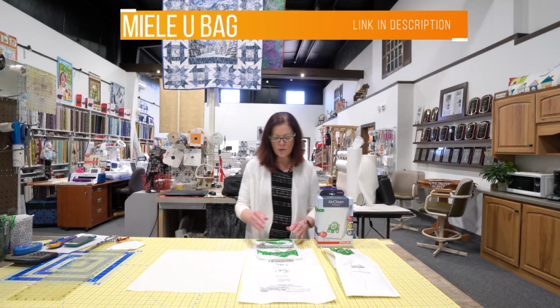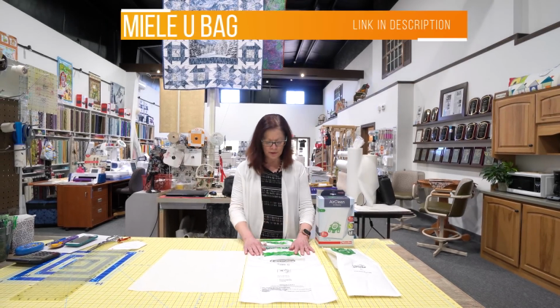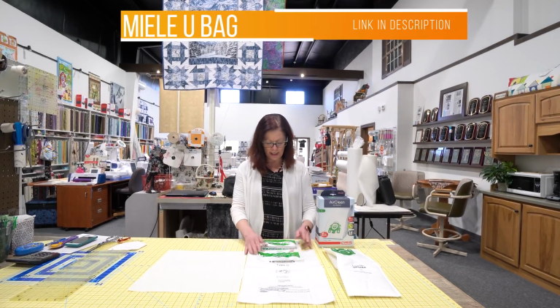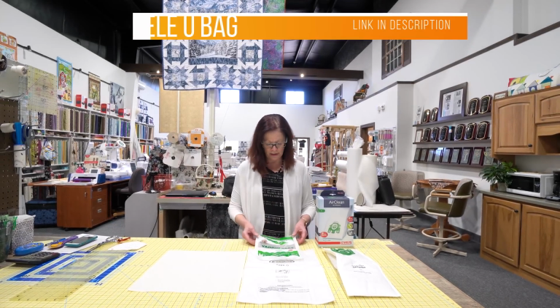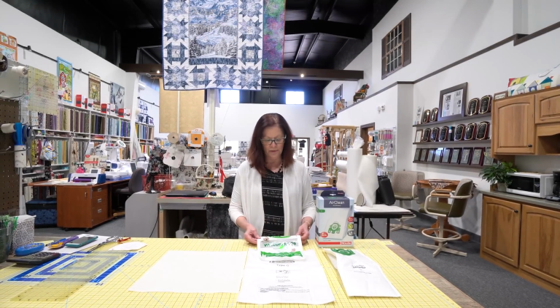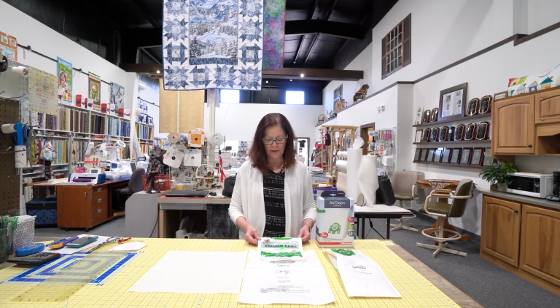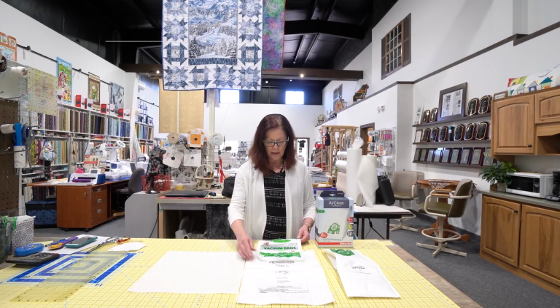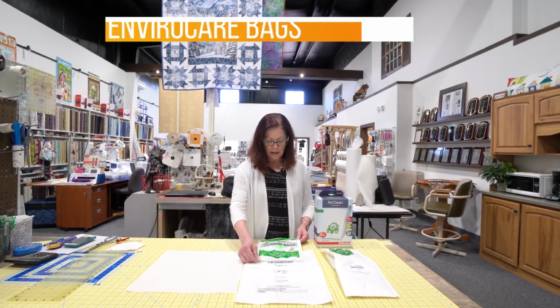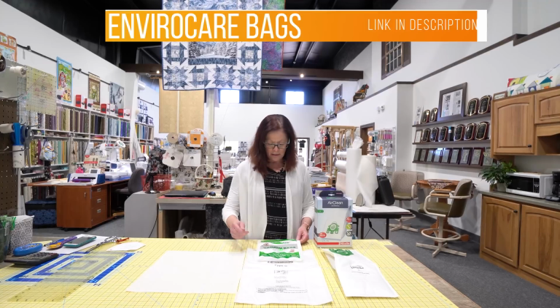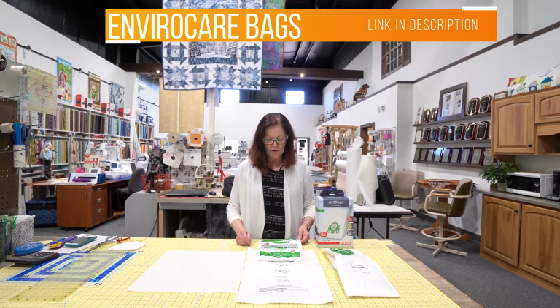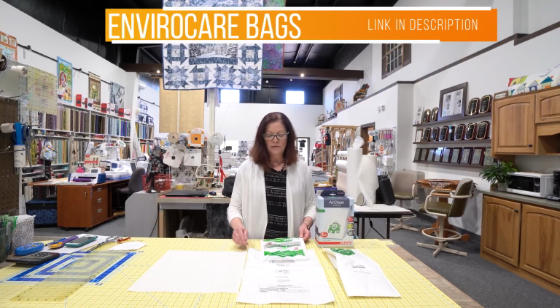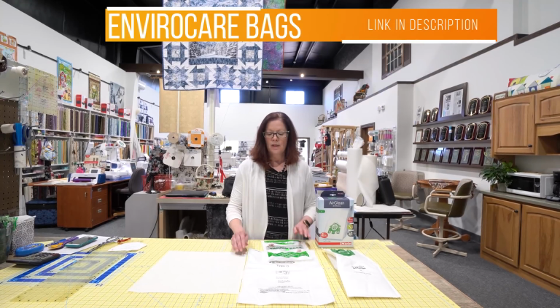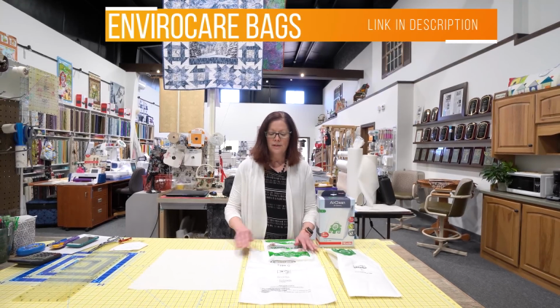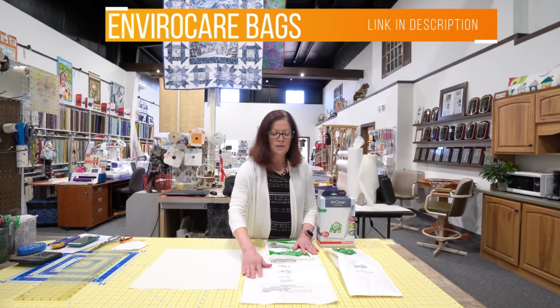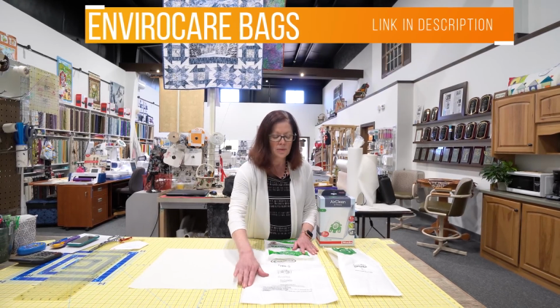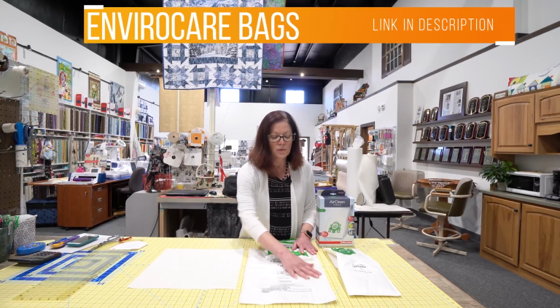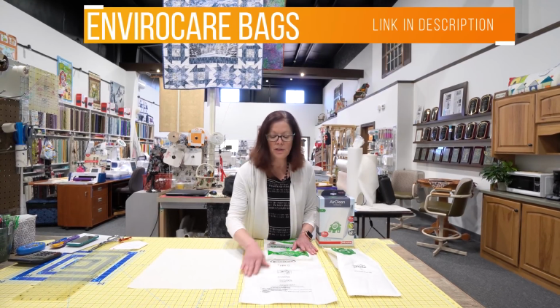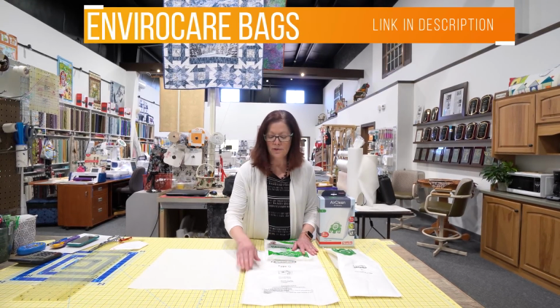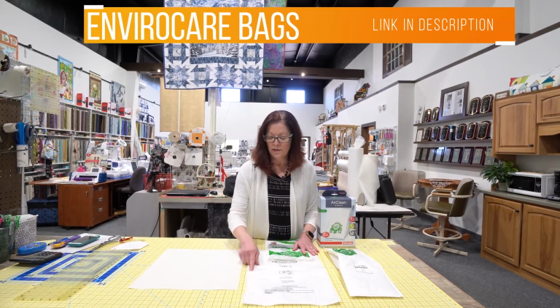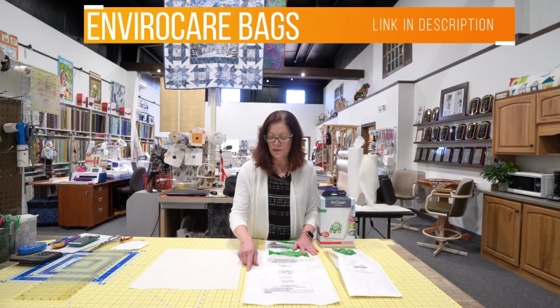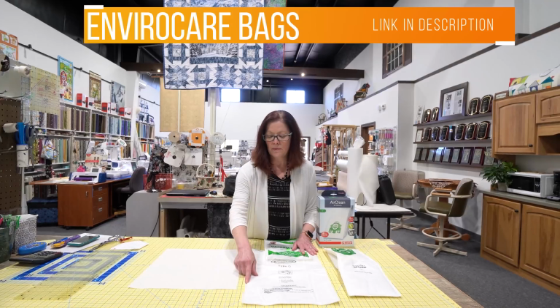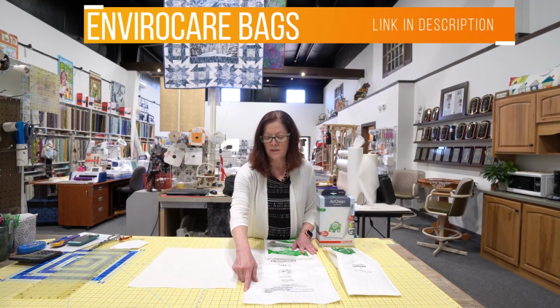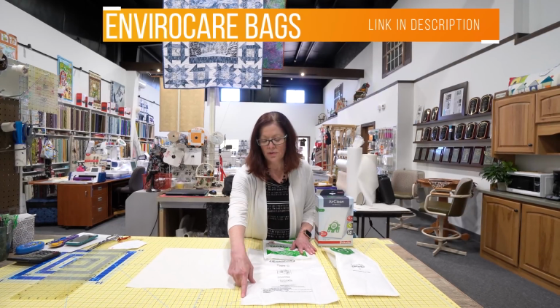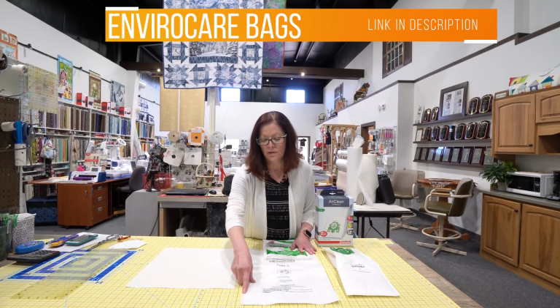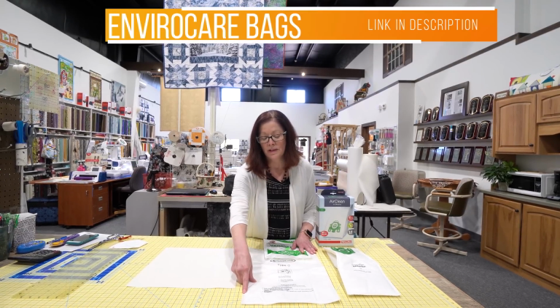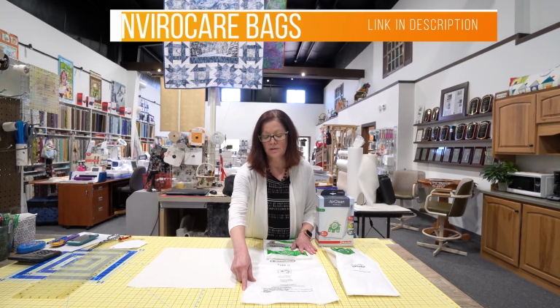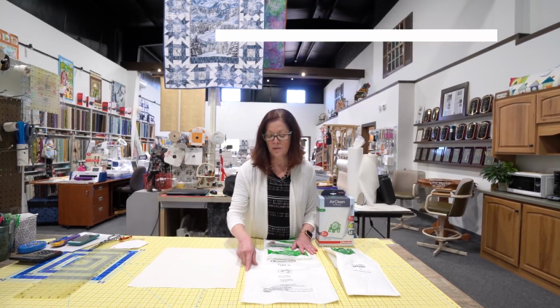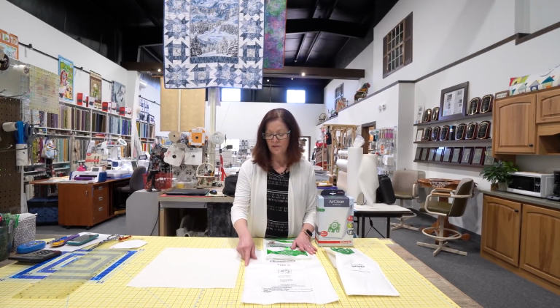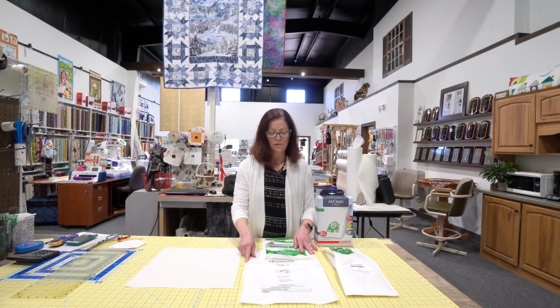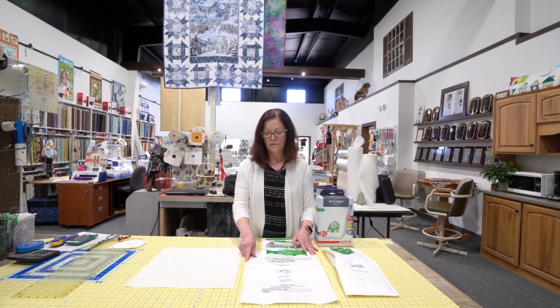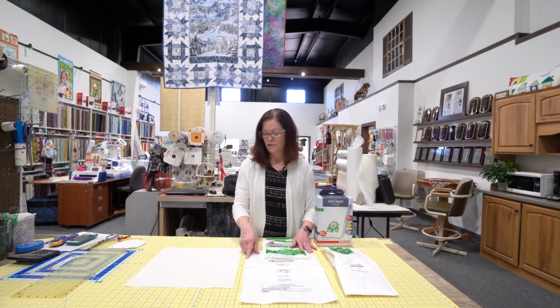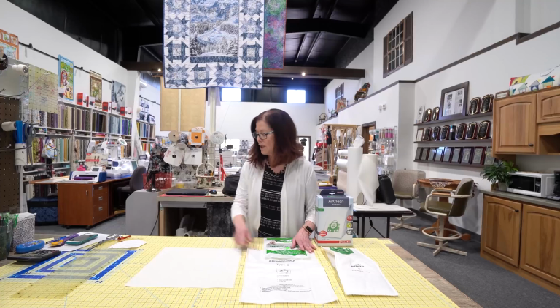We also have the EnviroCare bag as well, and either one can be used. This one has been featured — or something similar to this — has been featured in other videos as well.